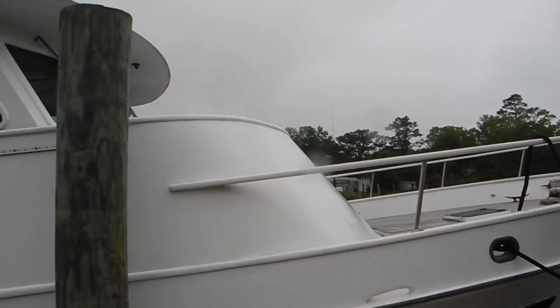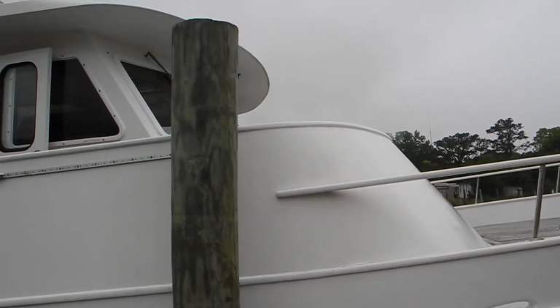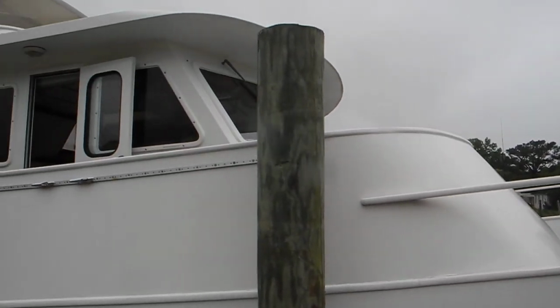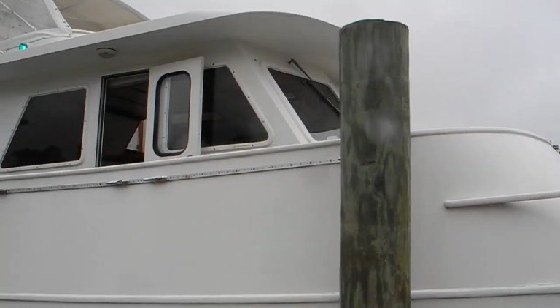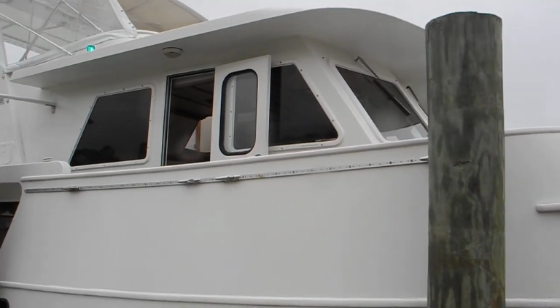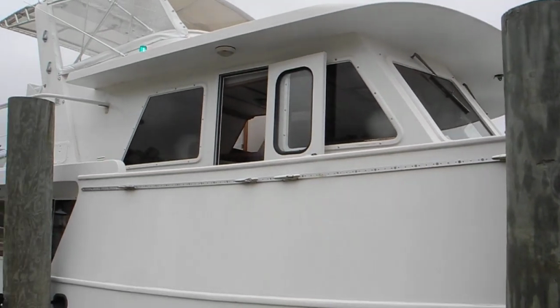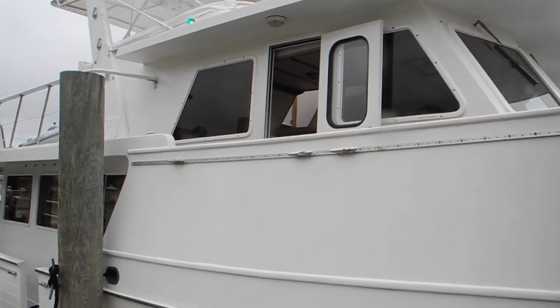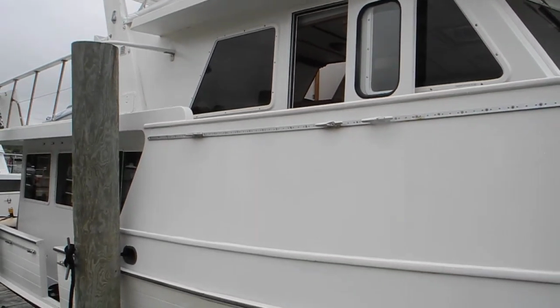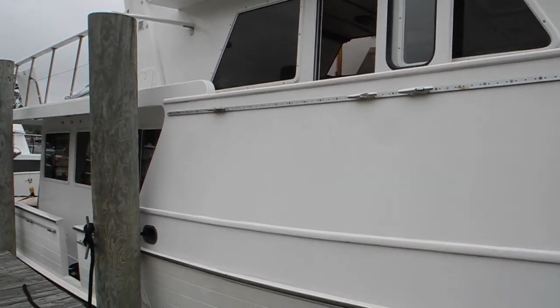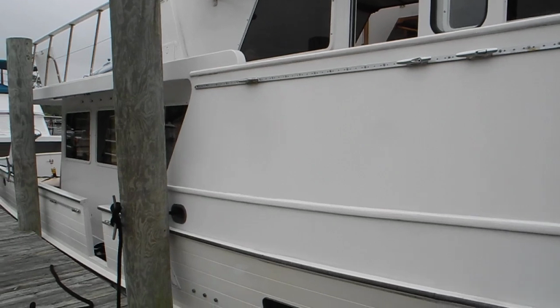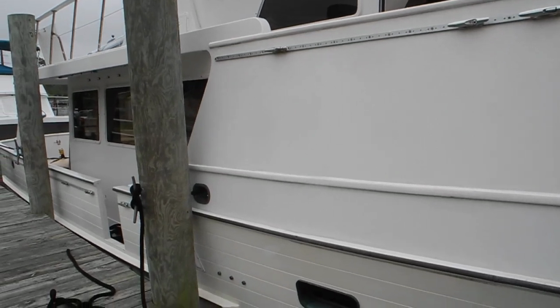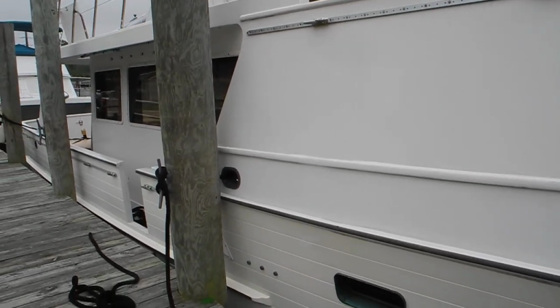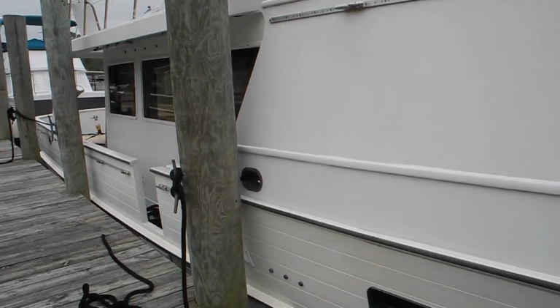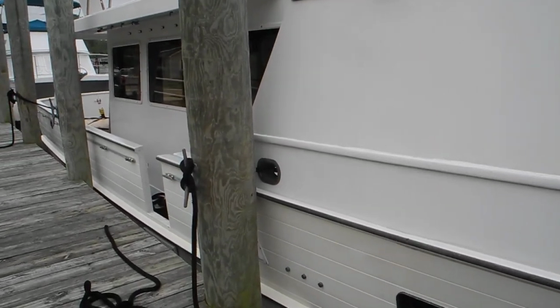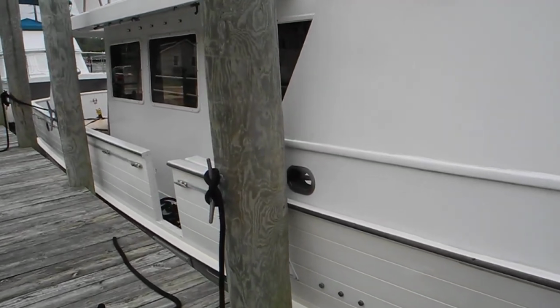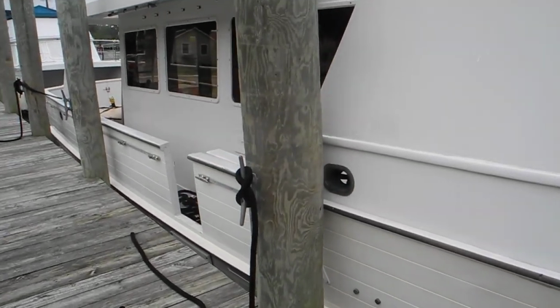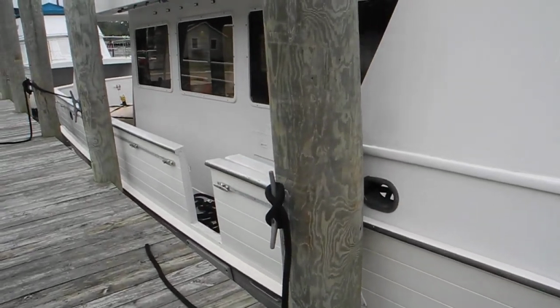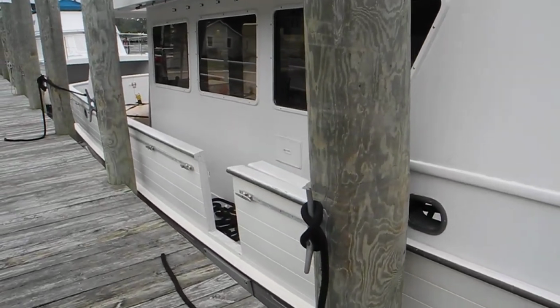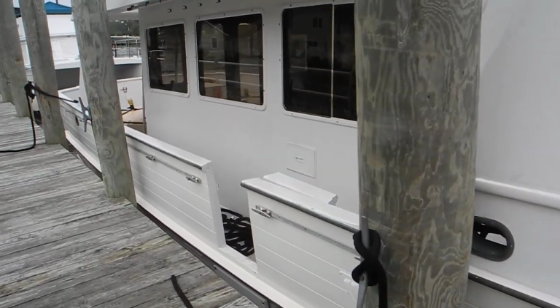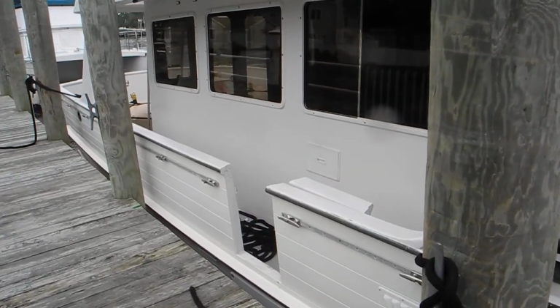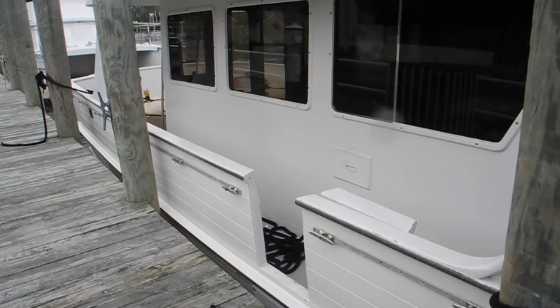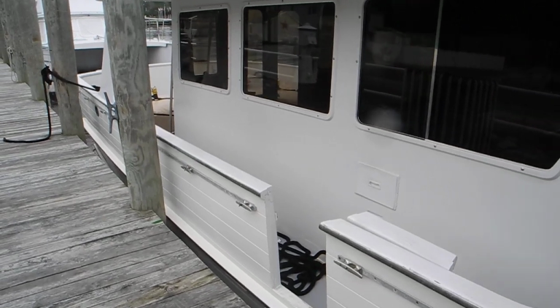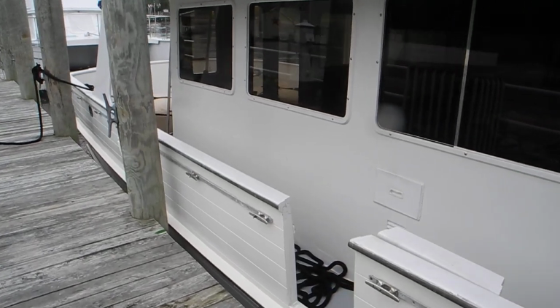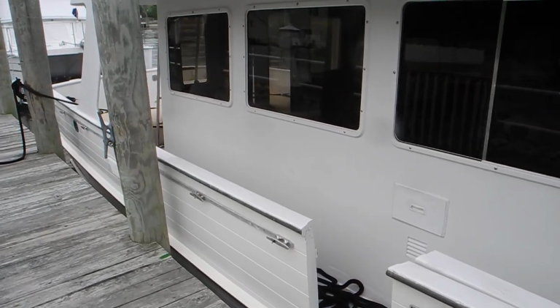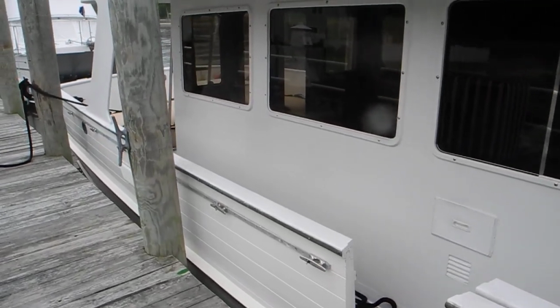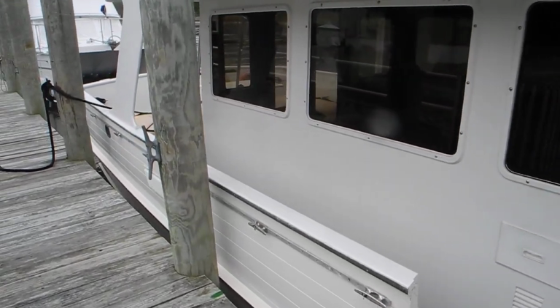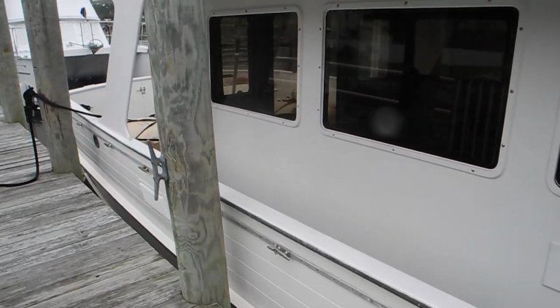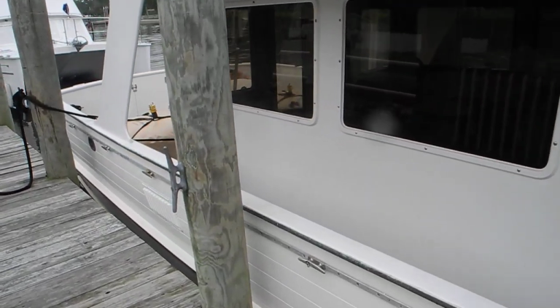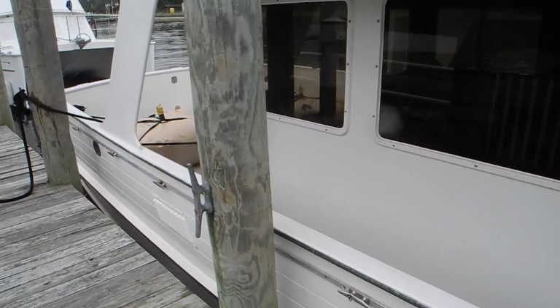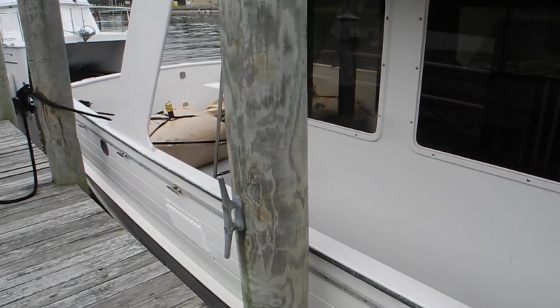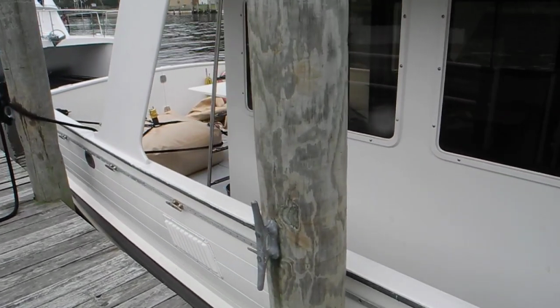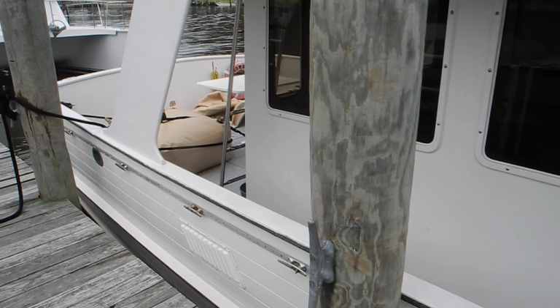So if you're looking for long-range cruisers, I suggest you buy one instead of customizing a boat that does not have the long range that you prefer, and do not put fuel bladders on deck.